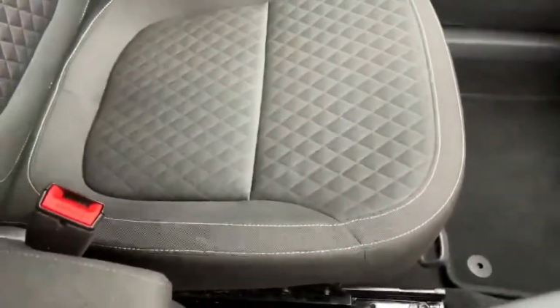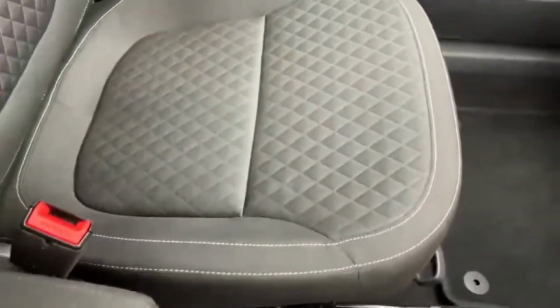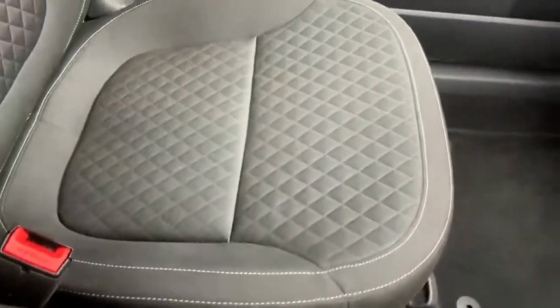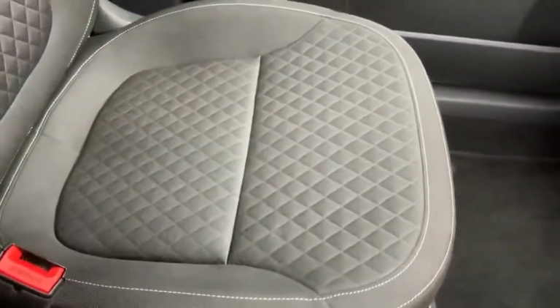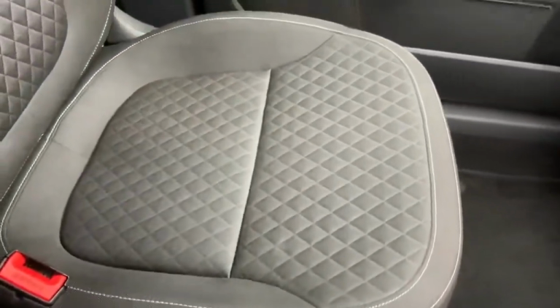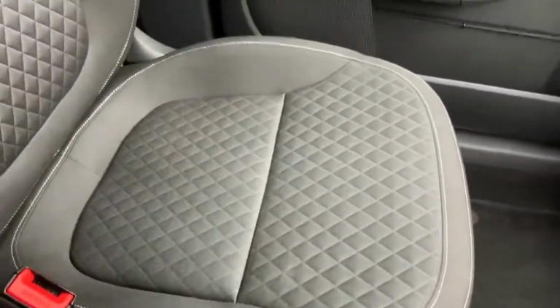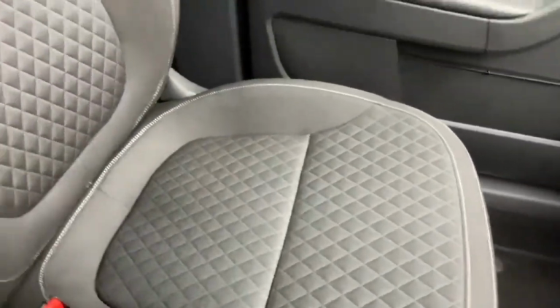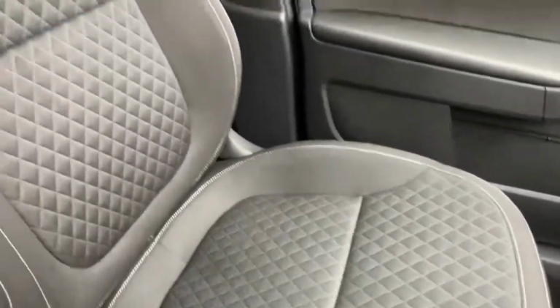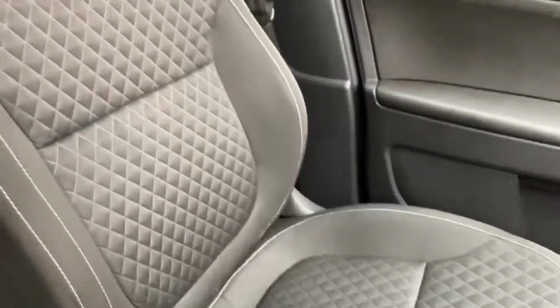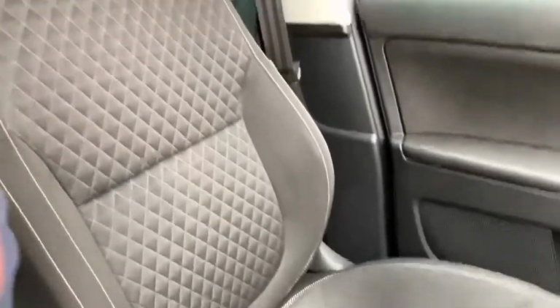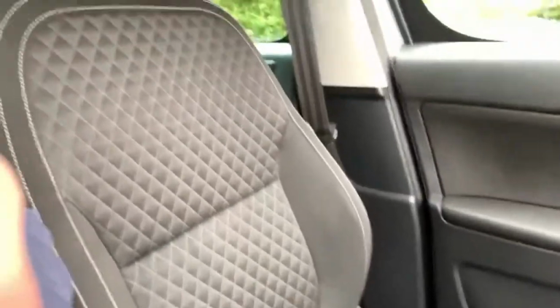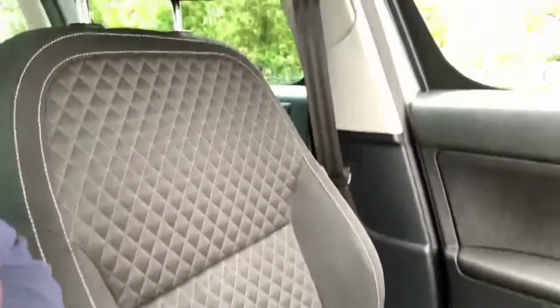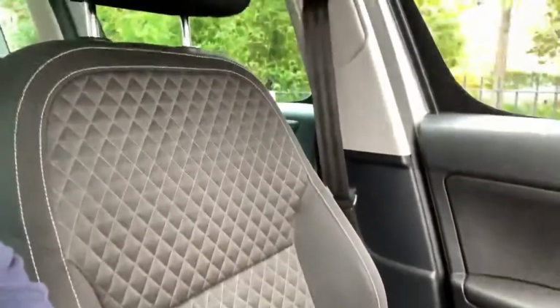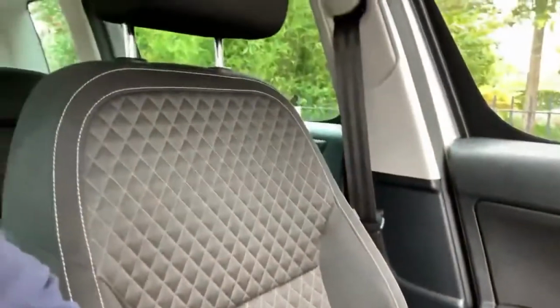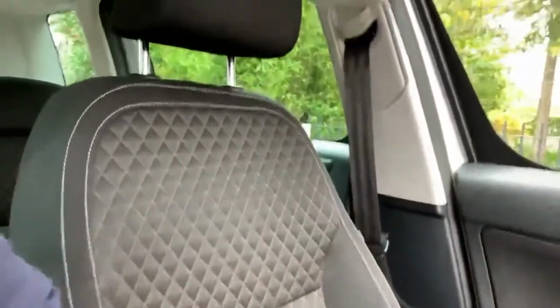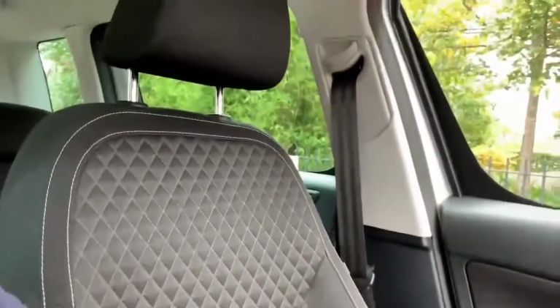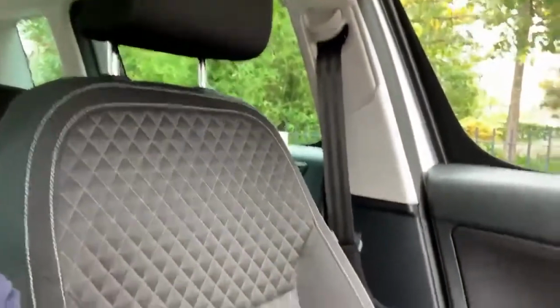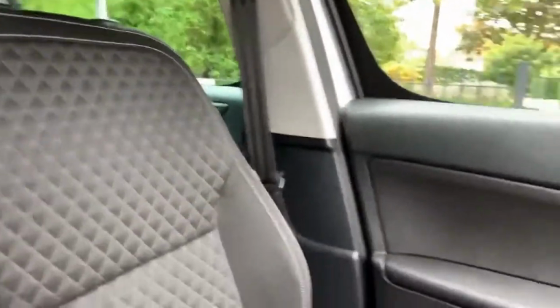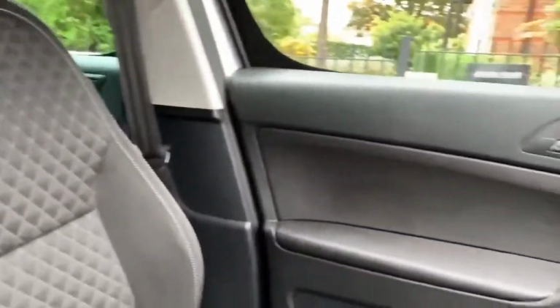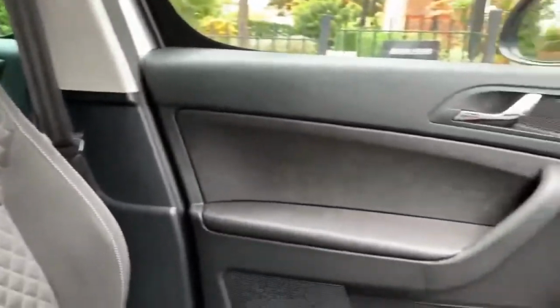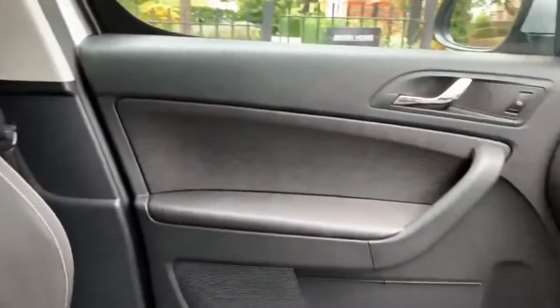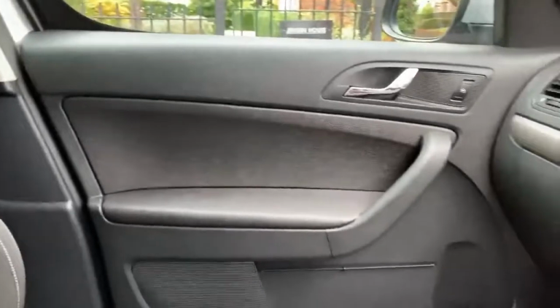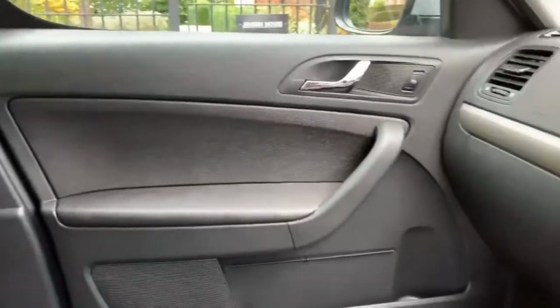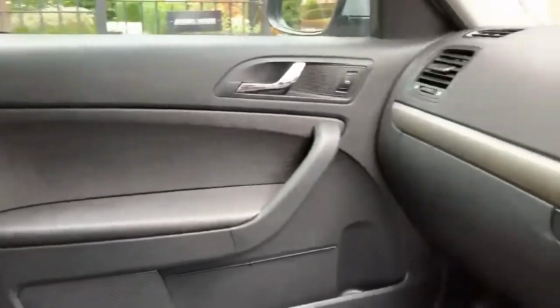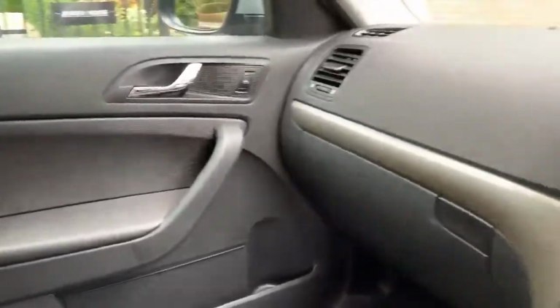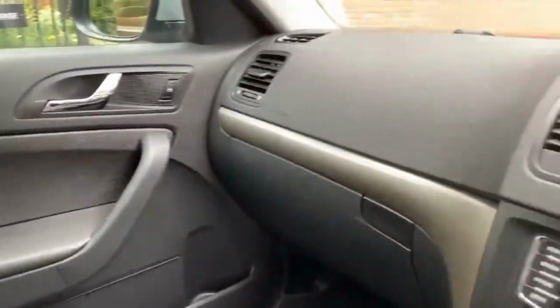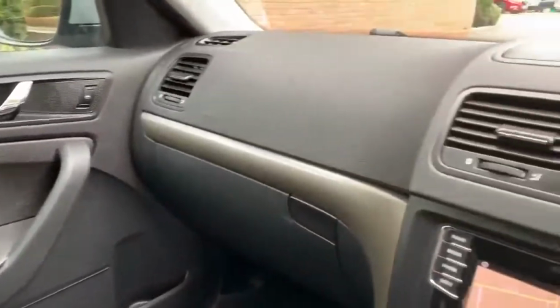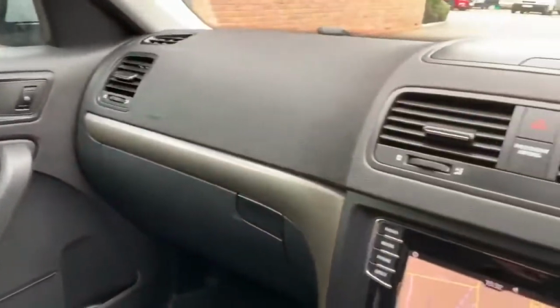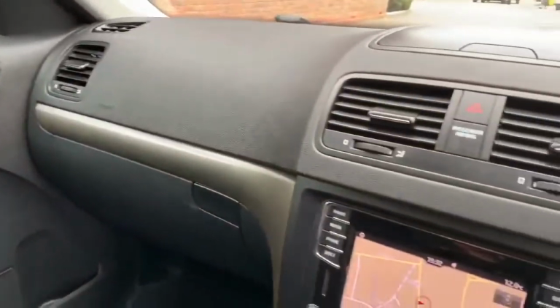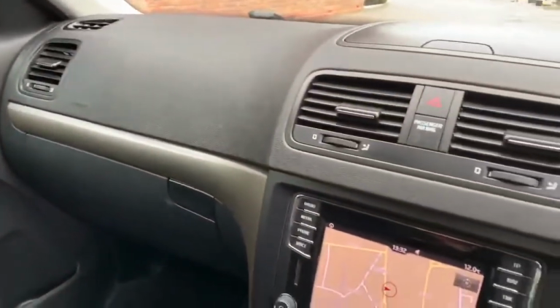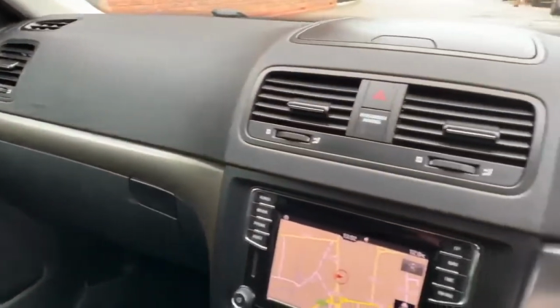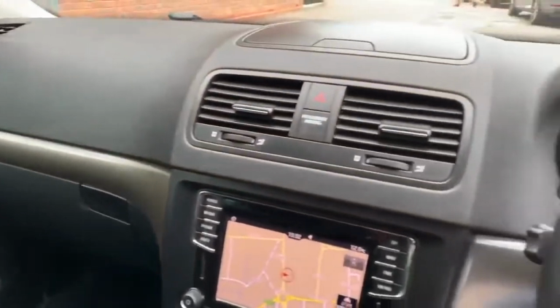On to the passenger seat — again, no wear or tear, all very nice indeed. The passenger door card, dashboard area, and all the plastics are very nice.